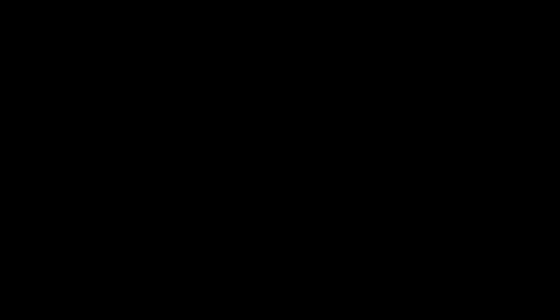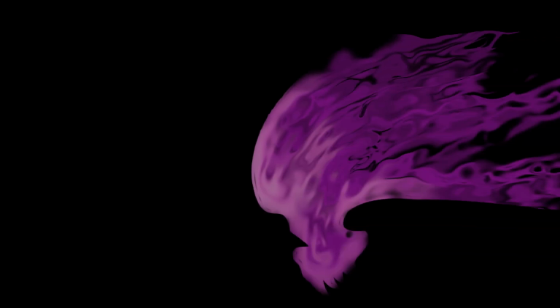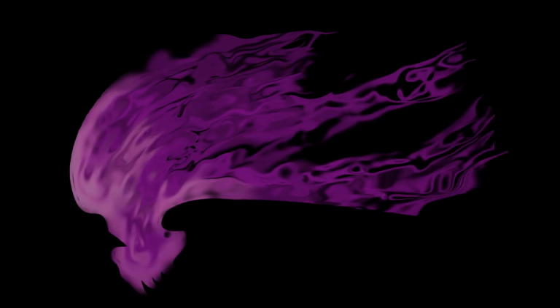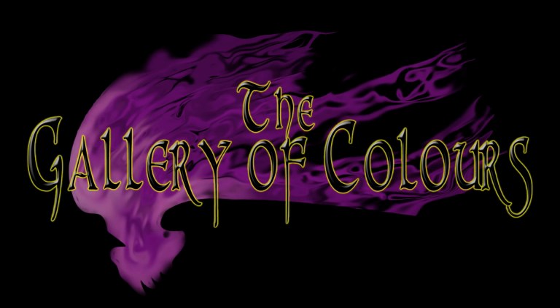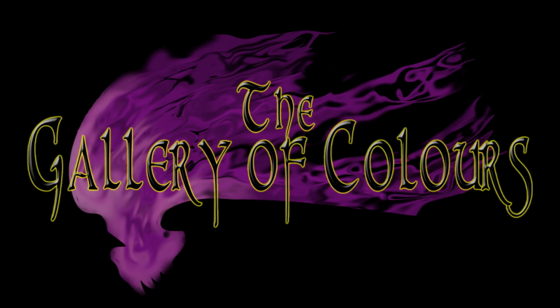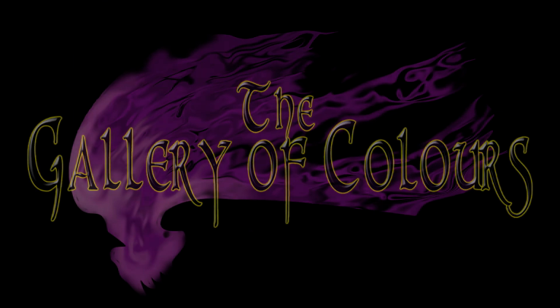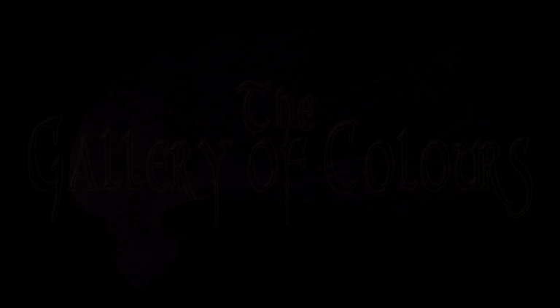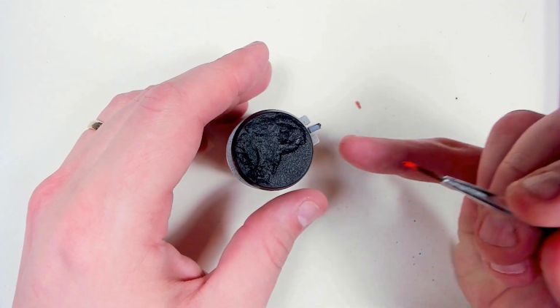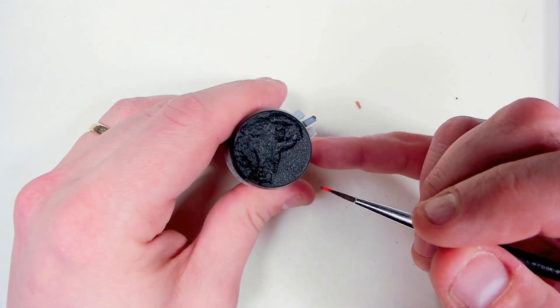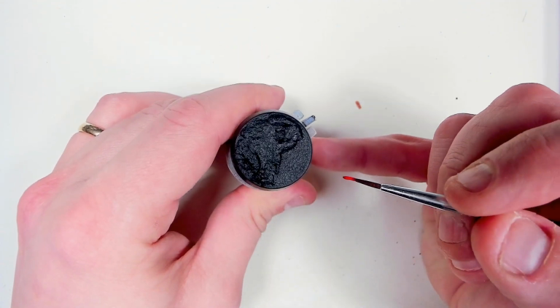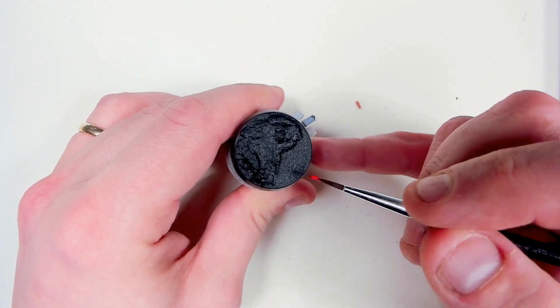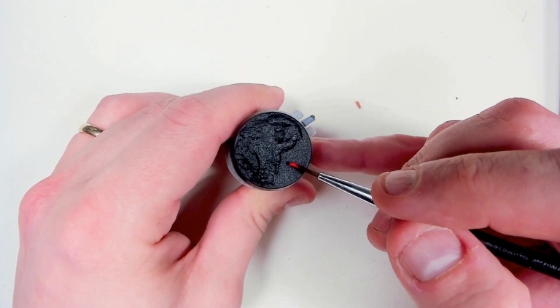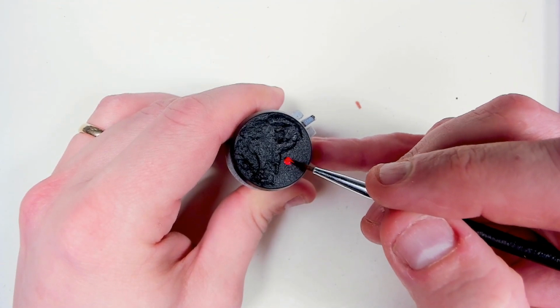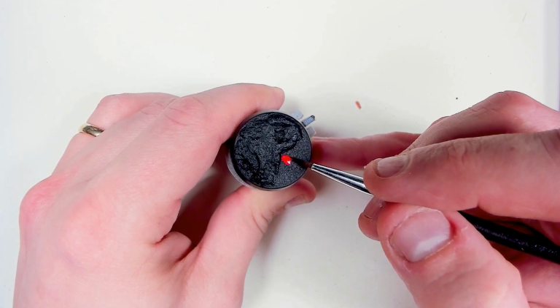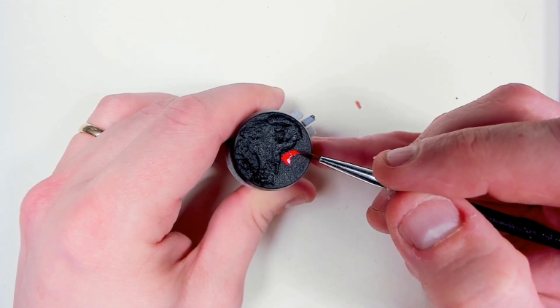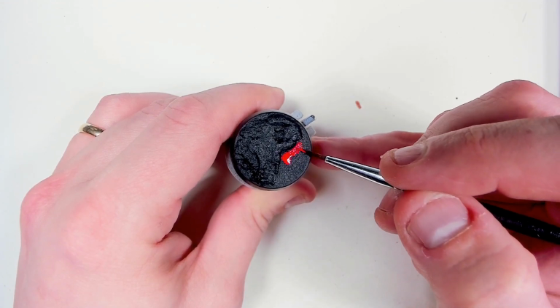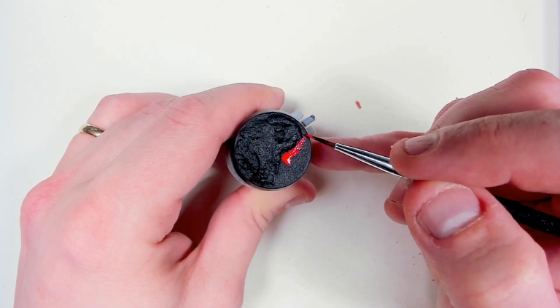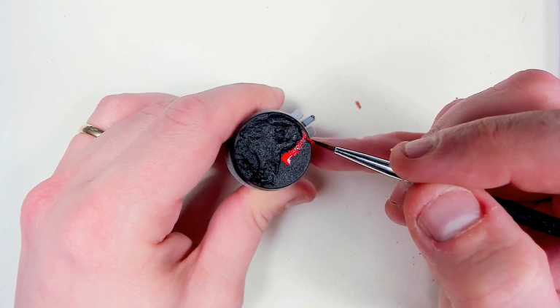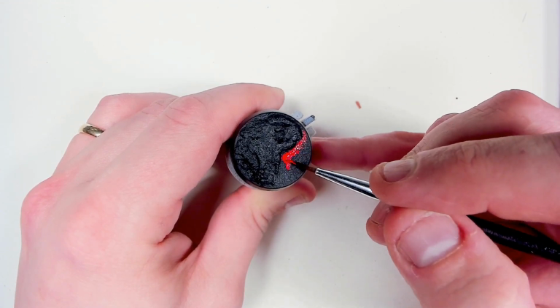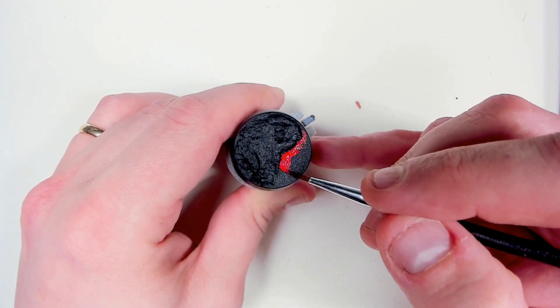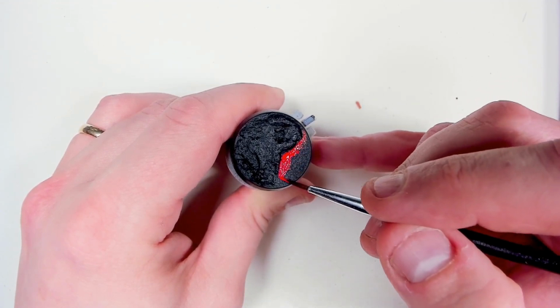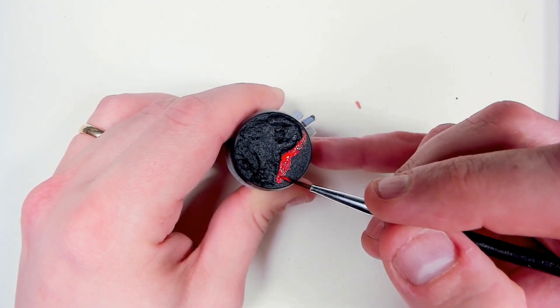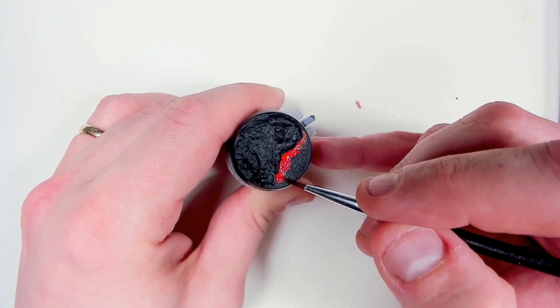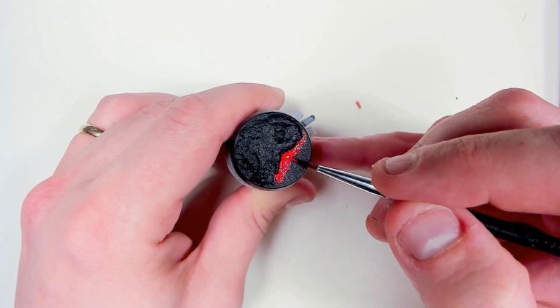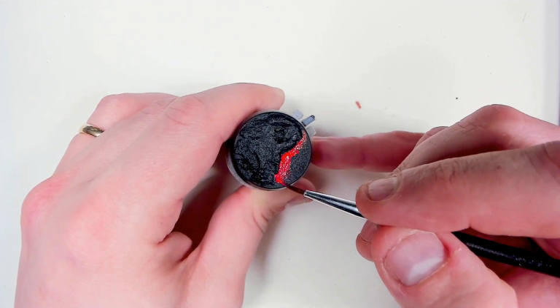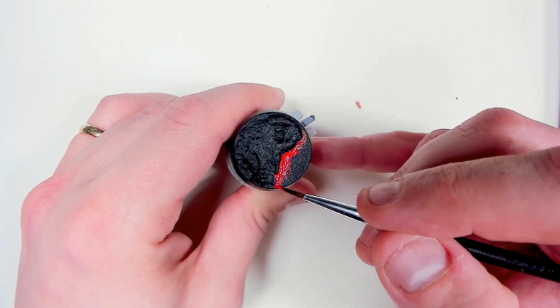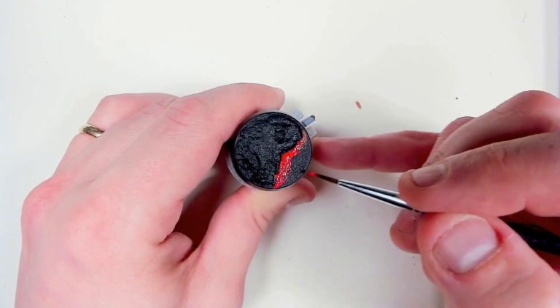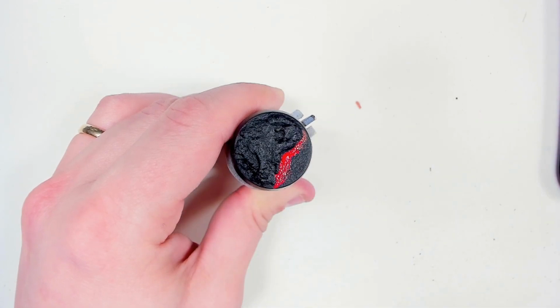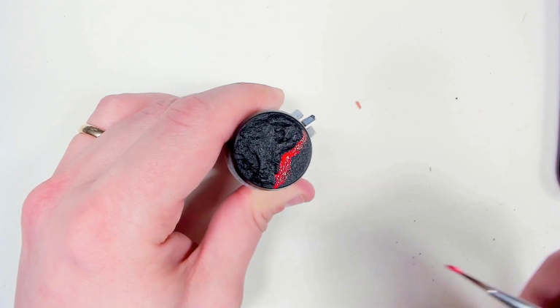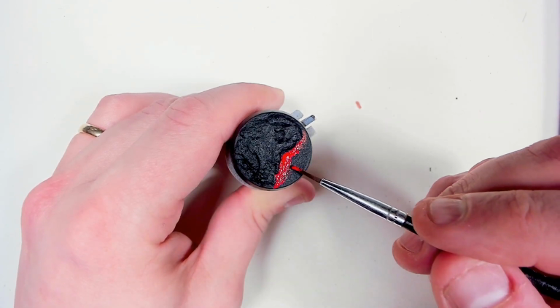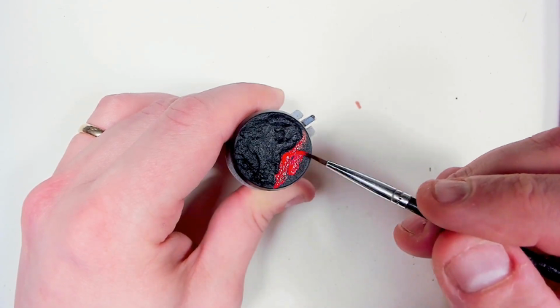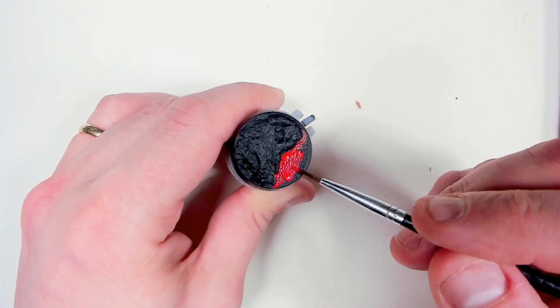Hello and welcome to the Gallery. My name is Joen and today we're doing another quick video. This time we're working on some lava themed bases, which I will be using for my upcoming Warcry Warbands because it's themed around that kind of thing.